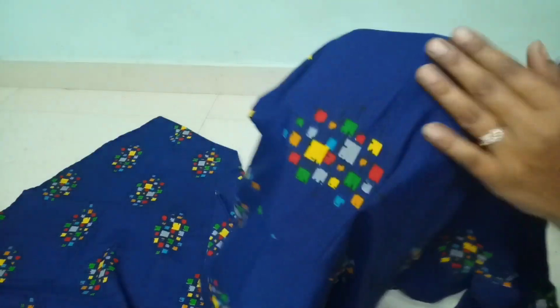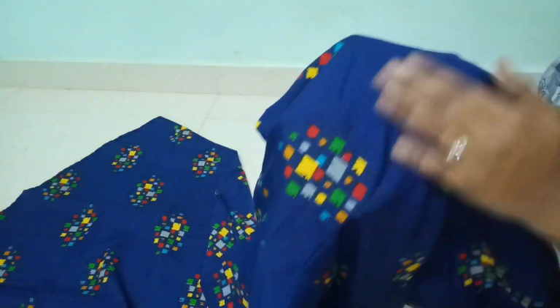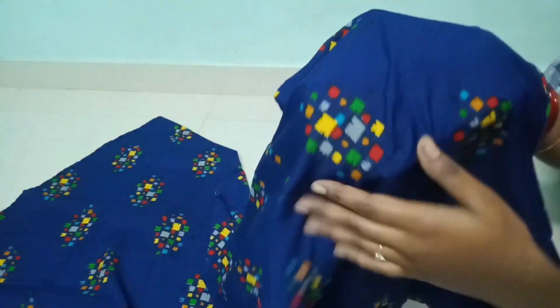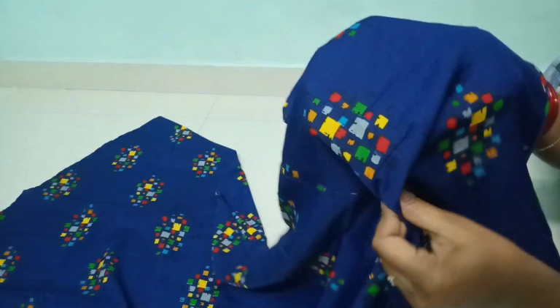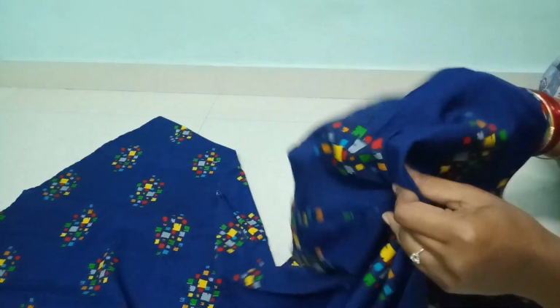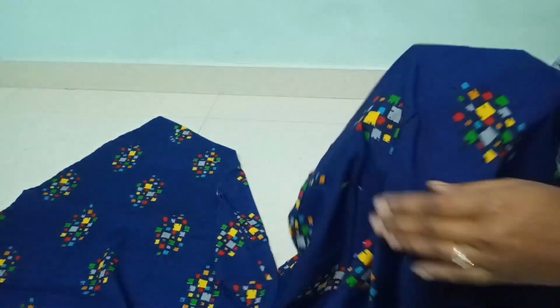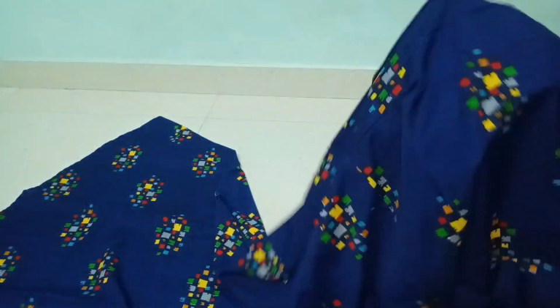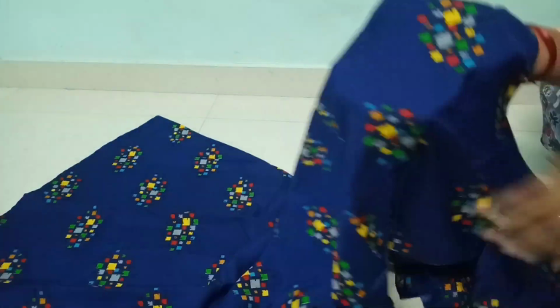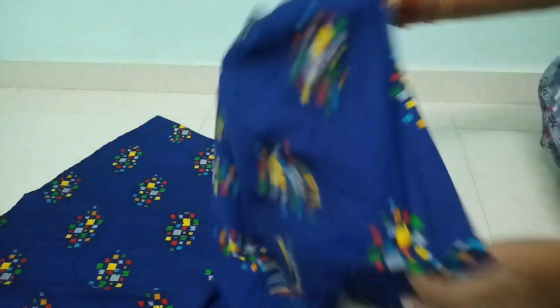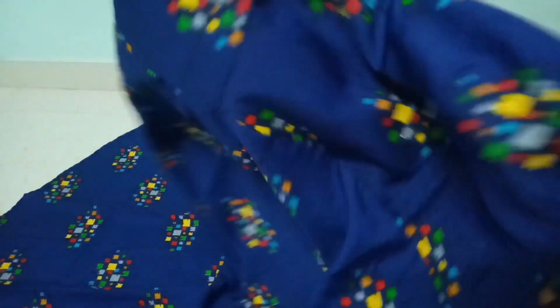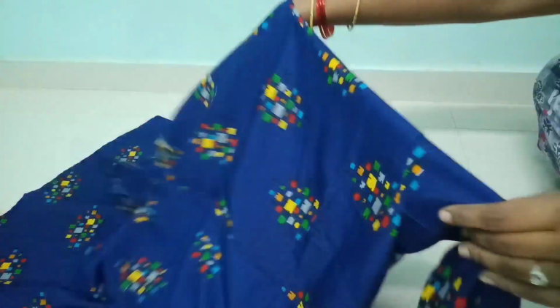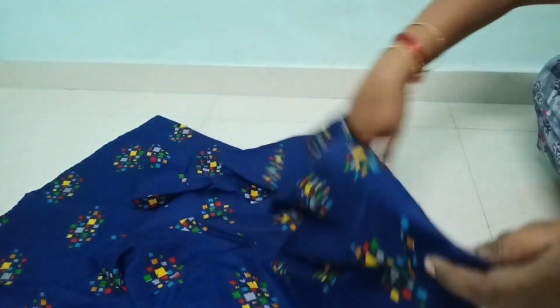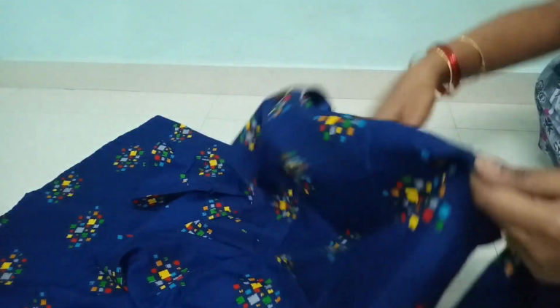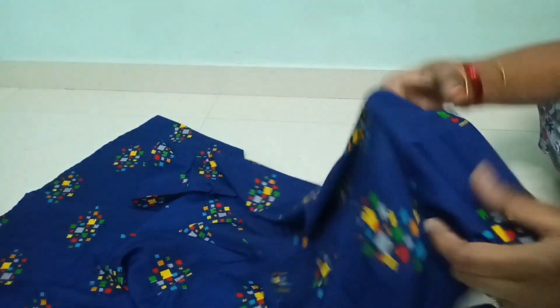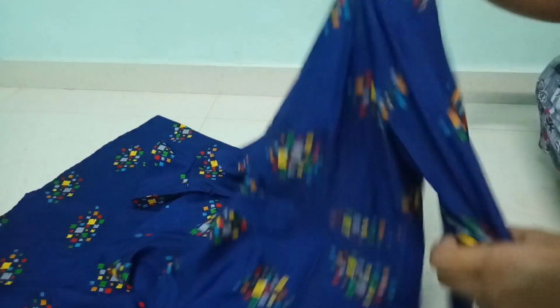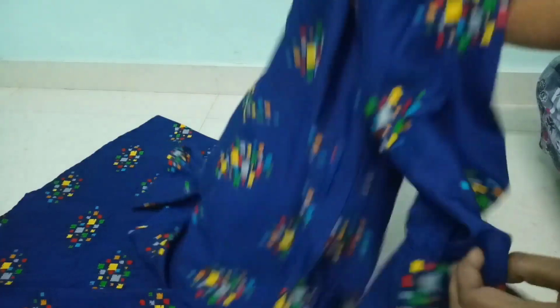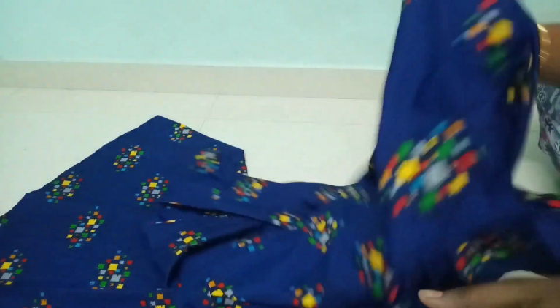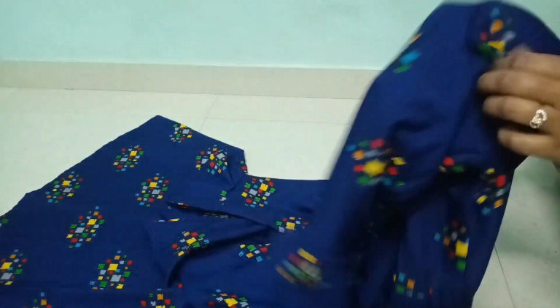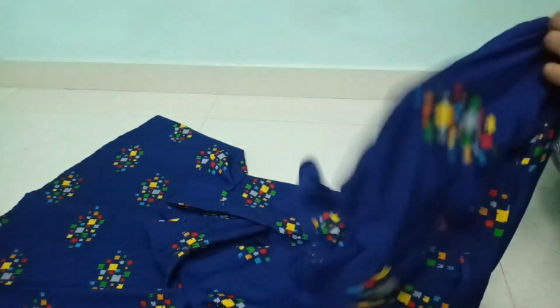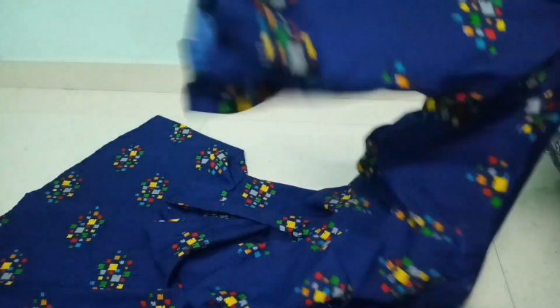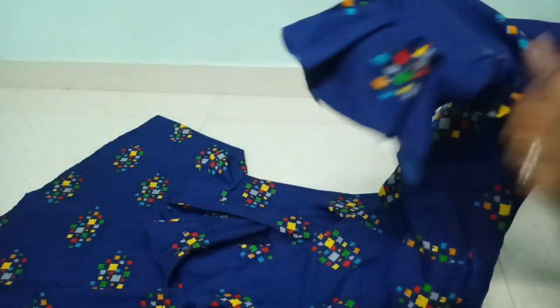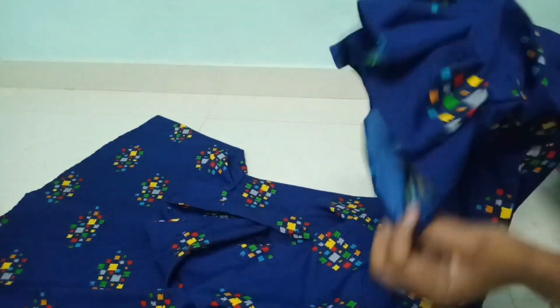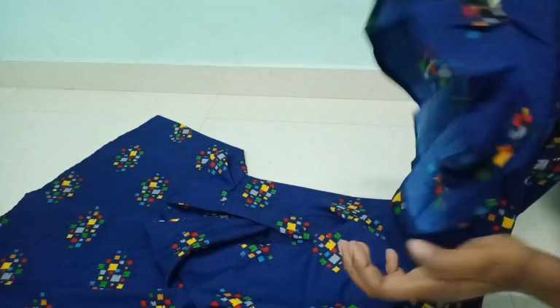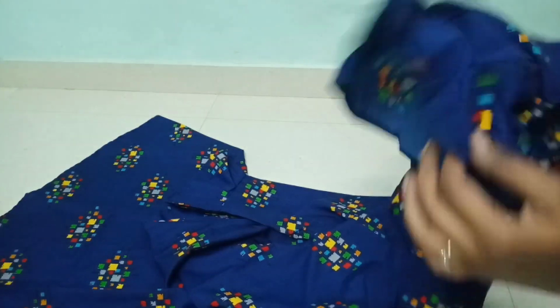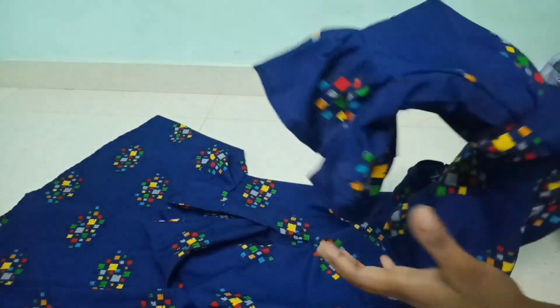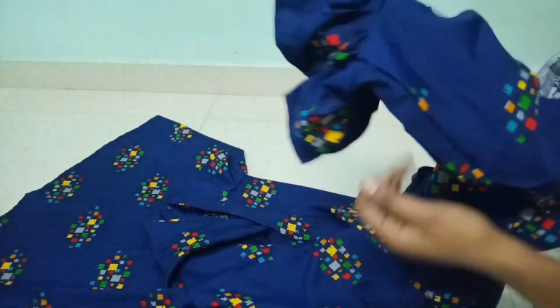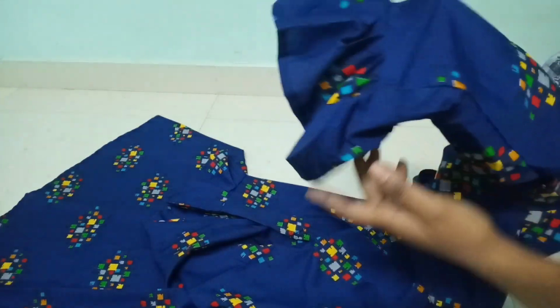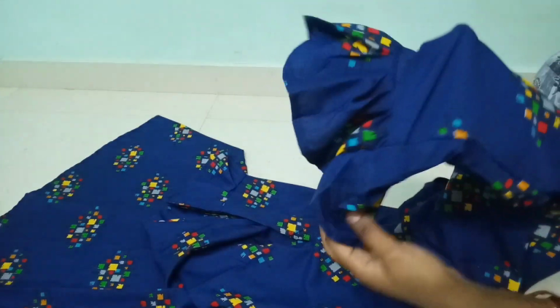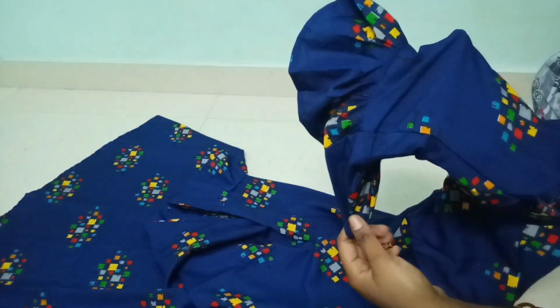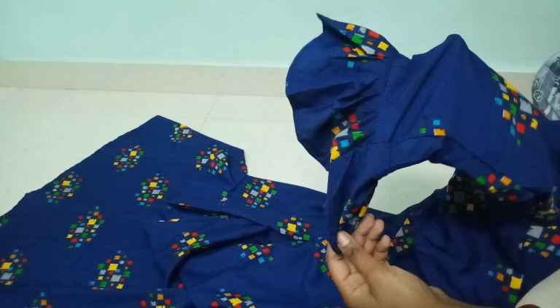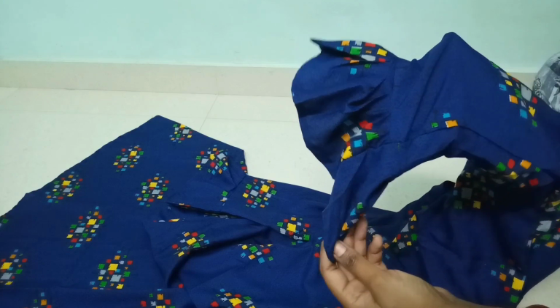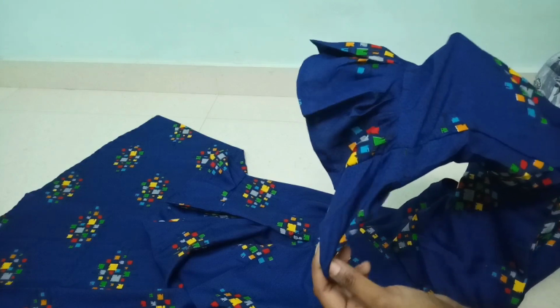This is a crepe cloth — this cloth is very soft. This hand is 3 by 4th hand. This is a bell sleeve. This is a ruffle model.